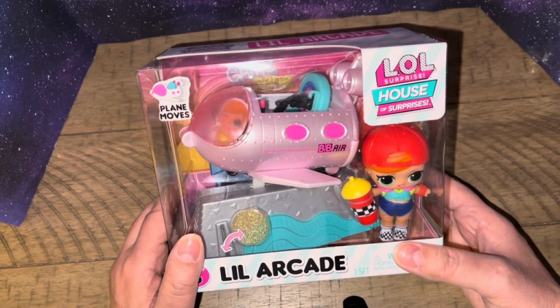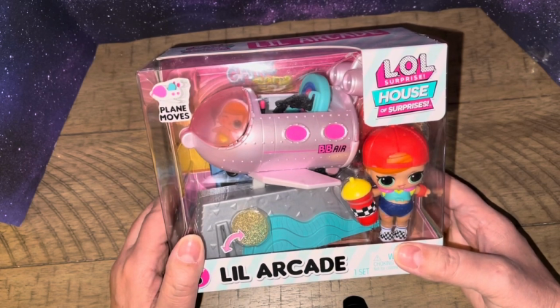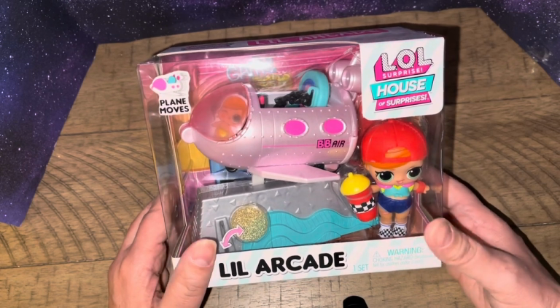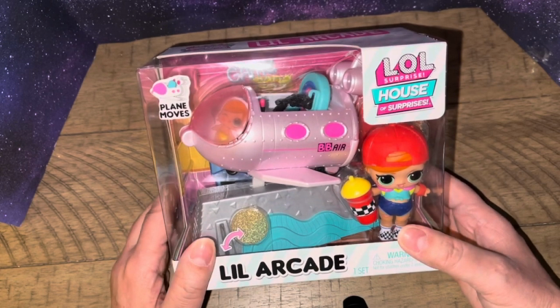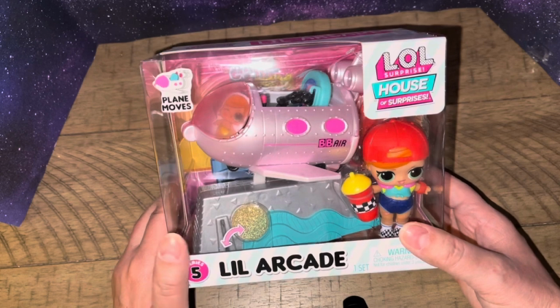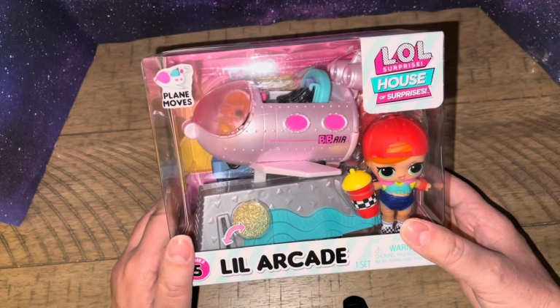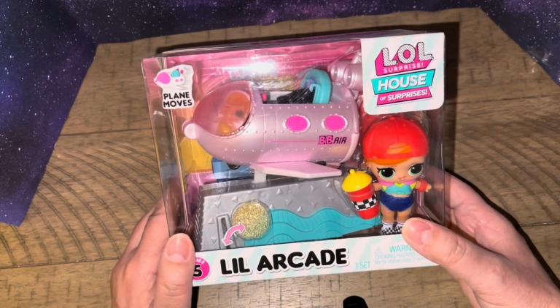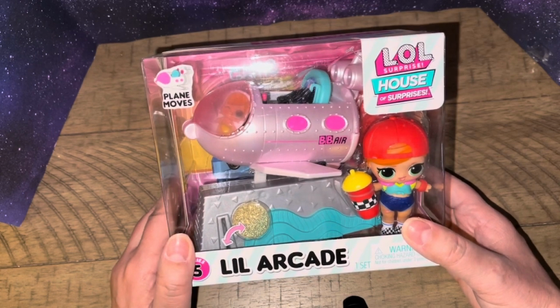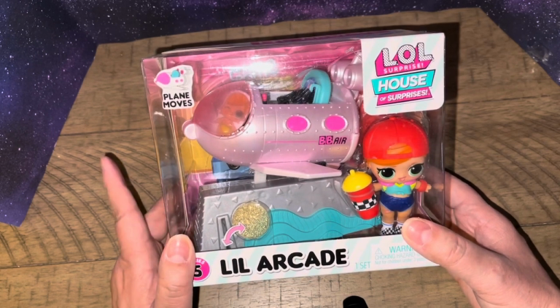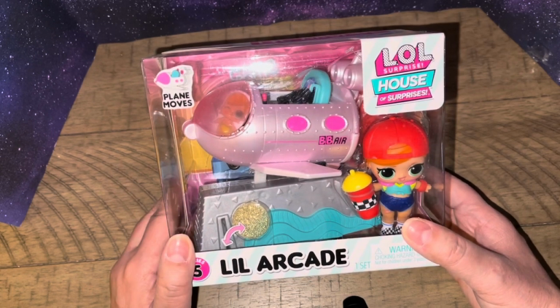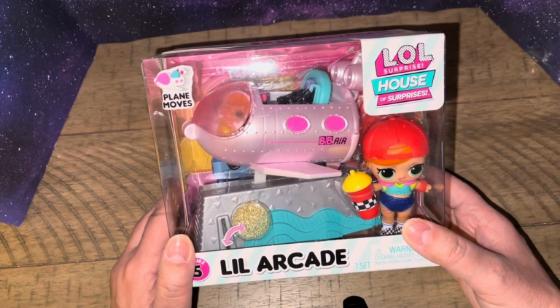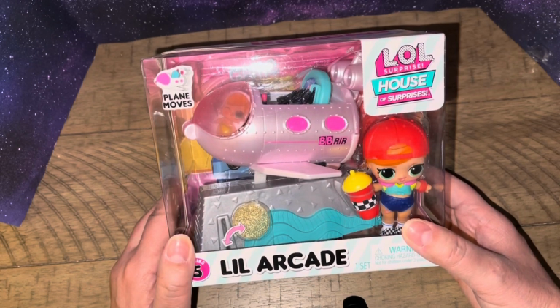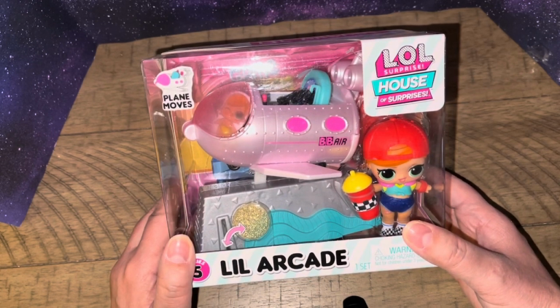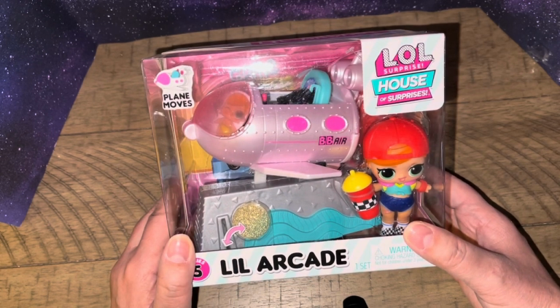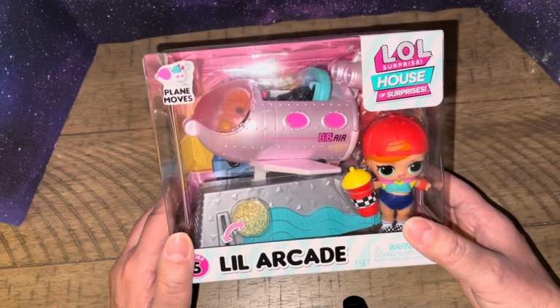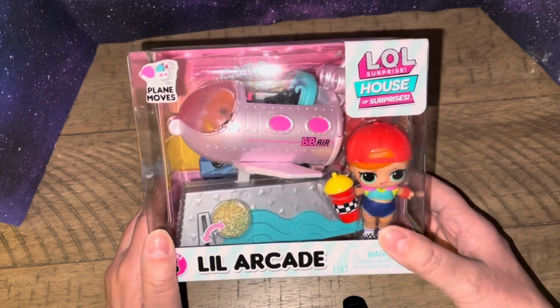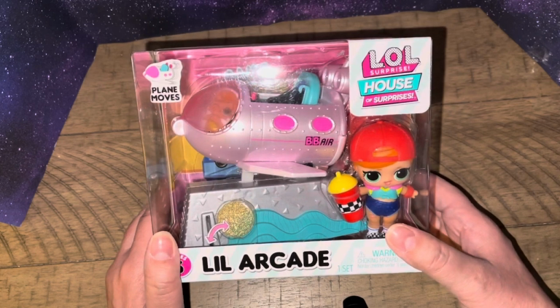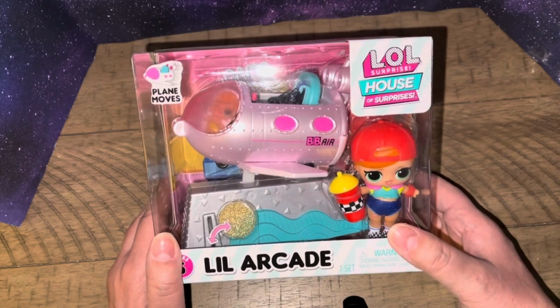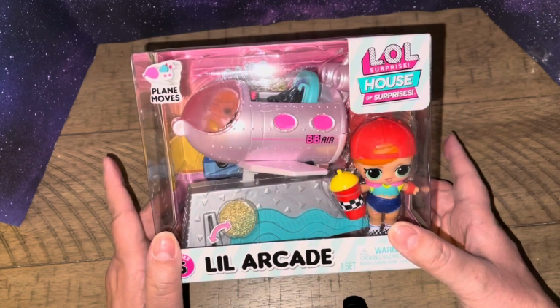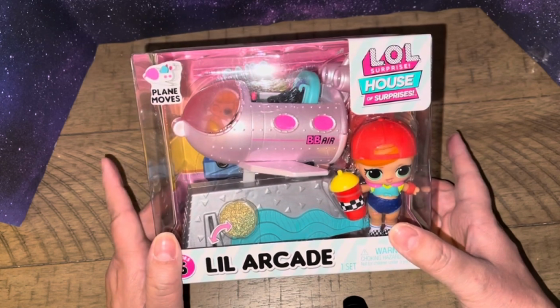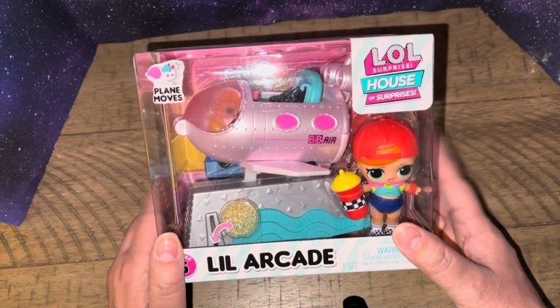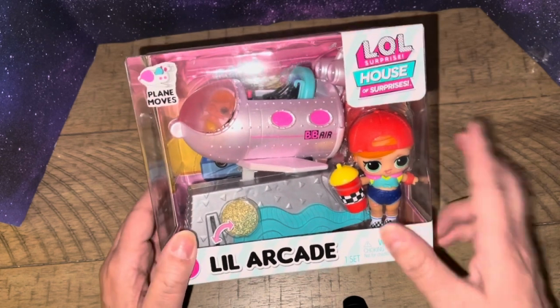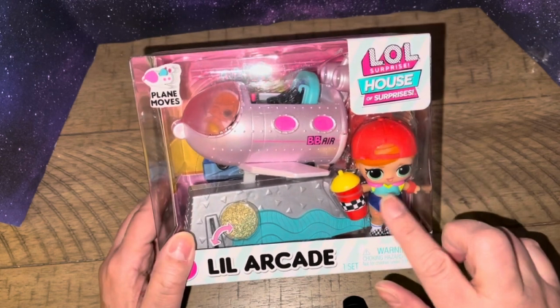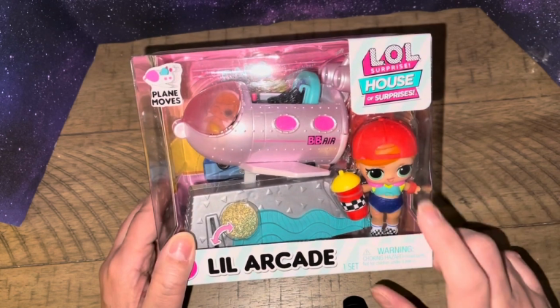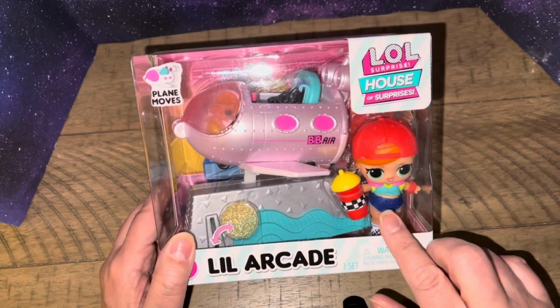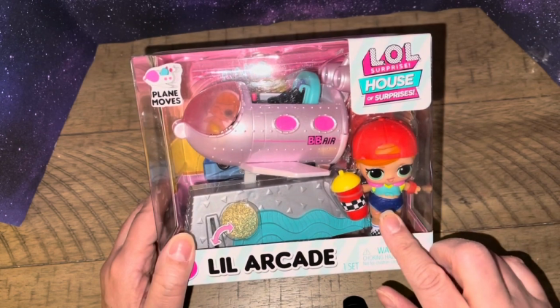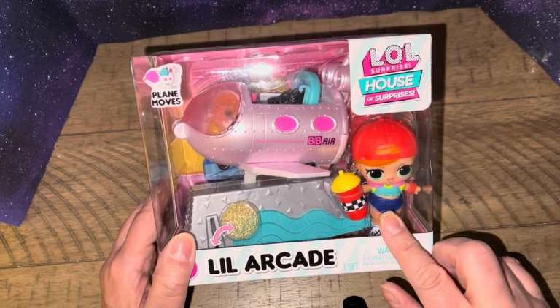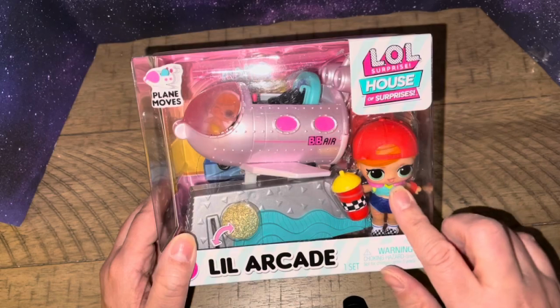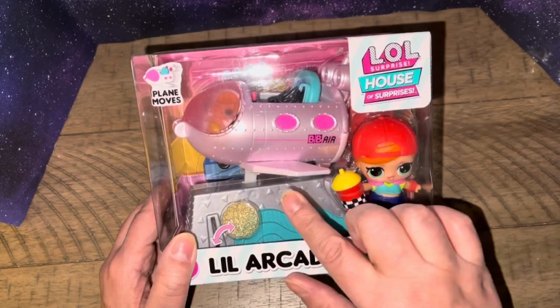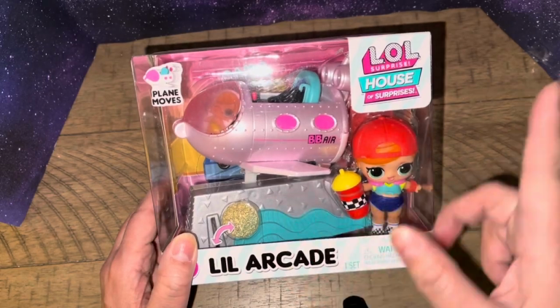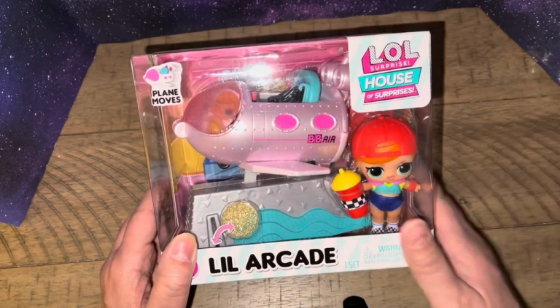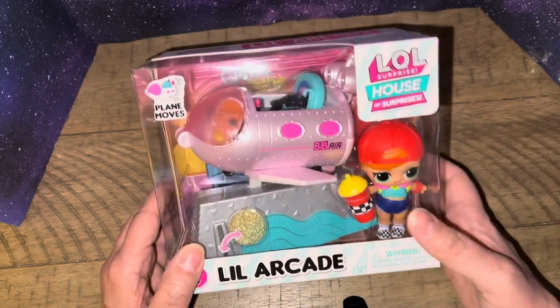So I wanted to talk about this new toy that I got. This is from the LOL Surprise House of Surprises. They keep coming out with stuff and I only wanted to get one — I wanted Skater Girl because I don't have her. I figured I'd get her with a toy and show you what this is like.